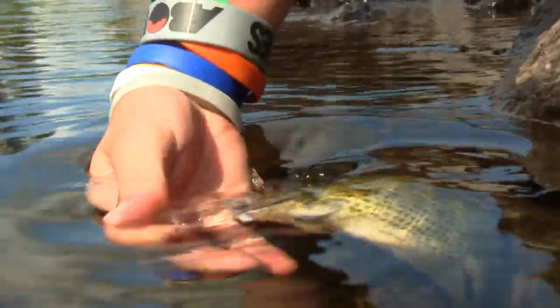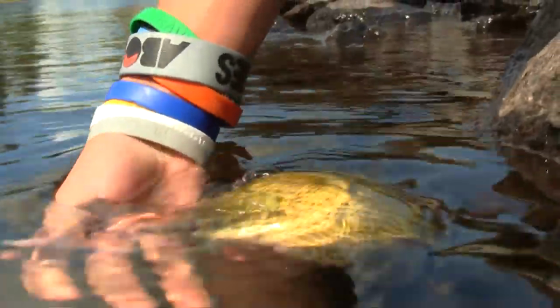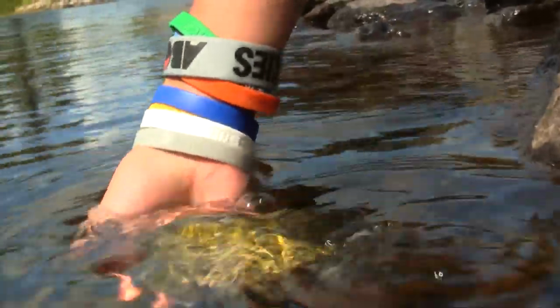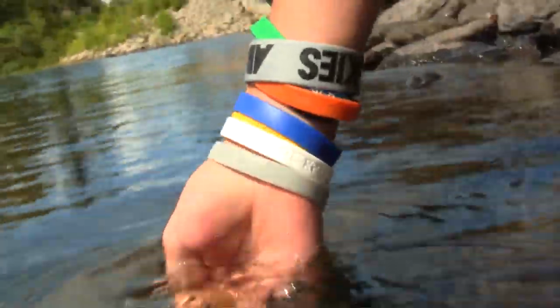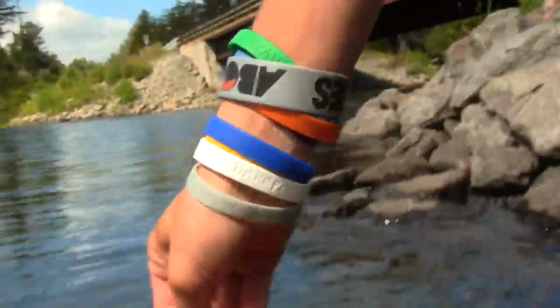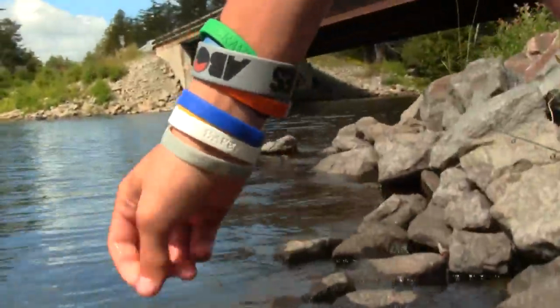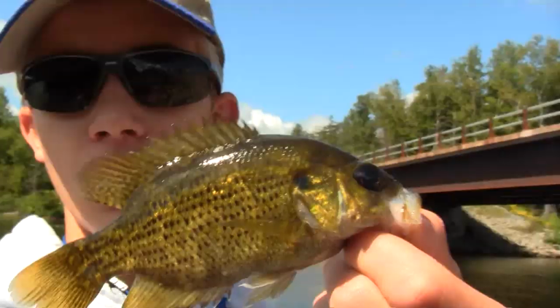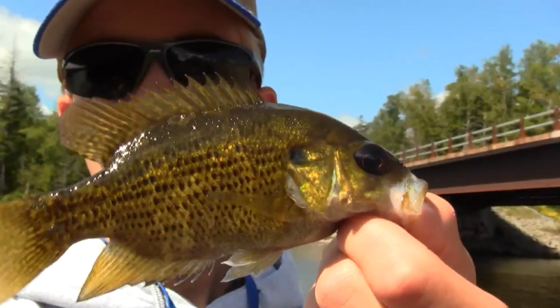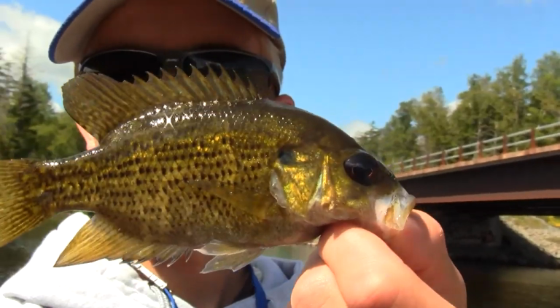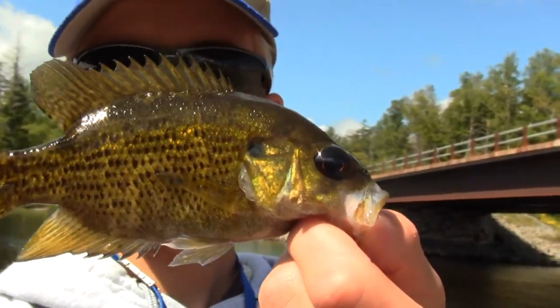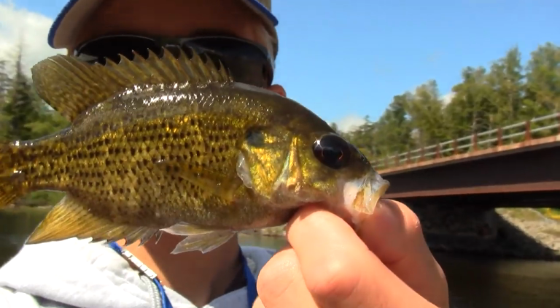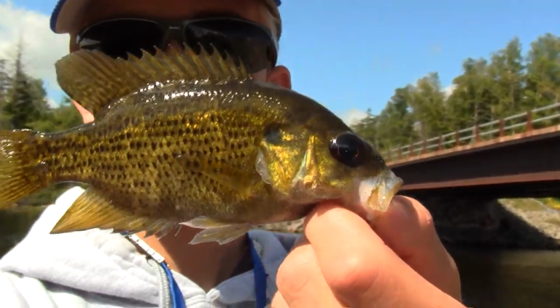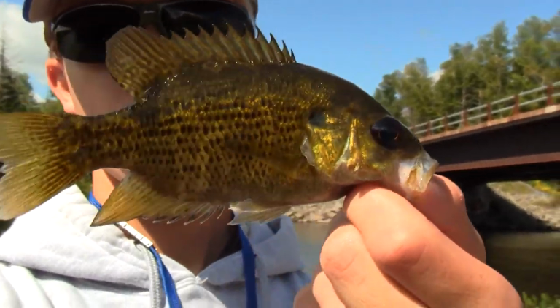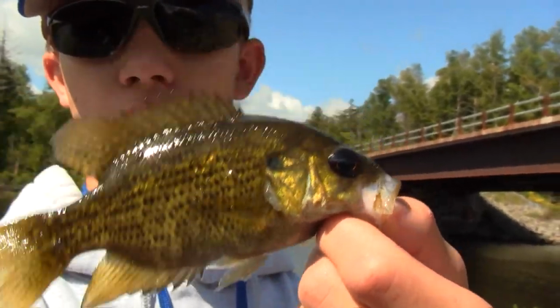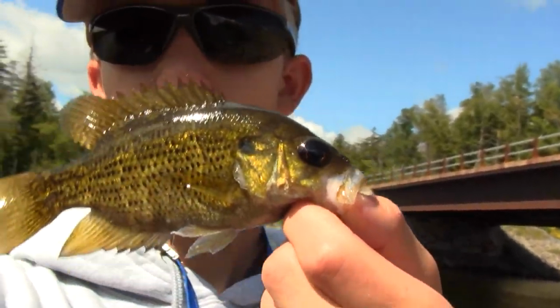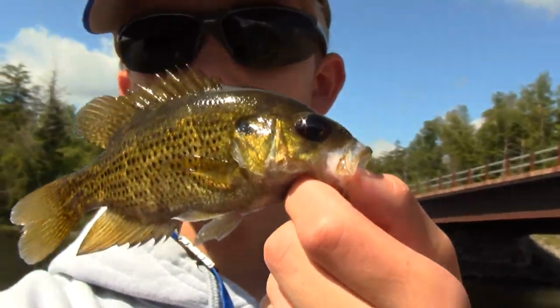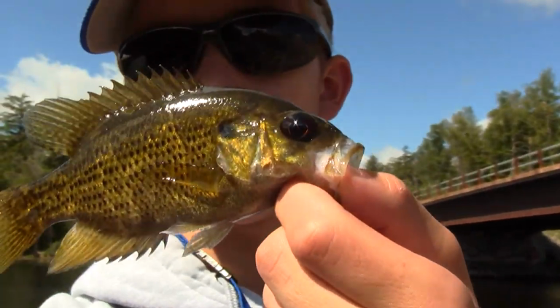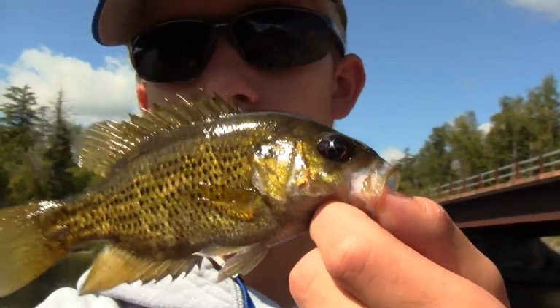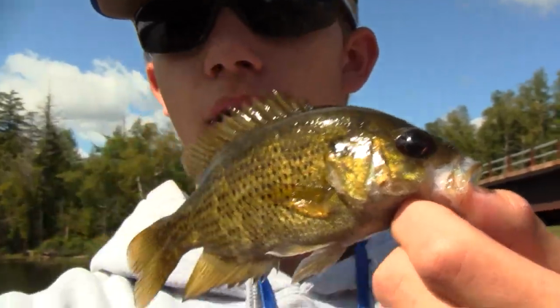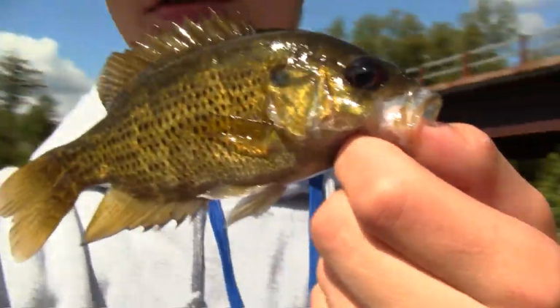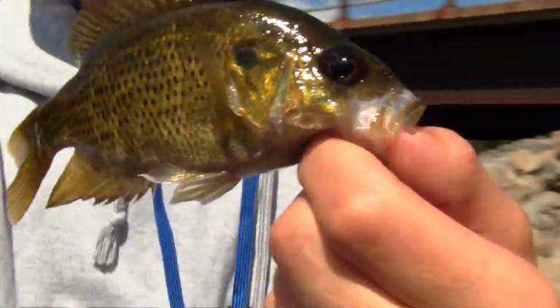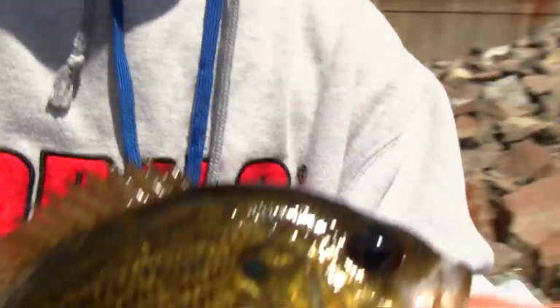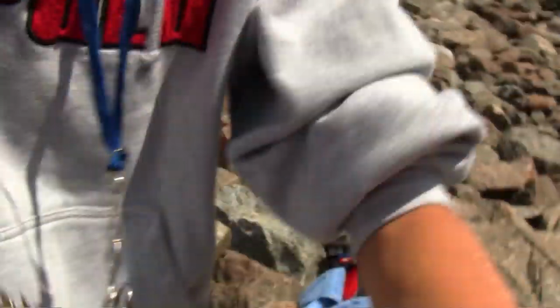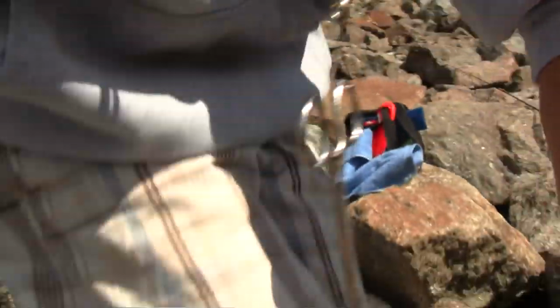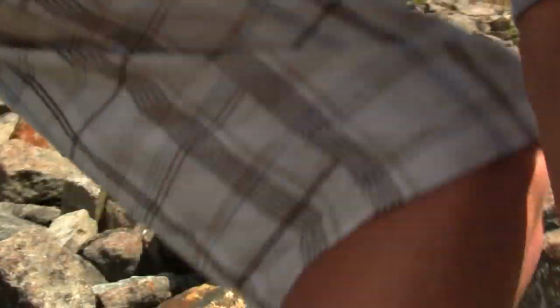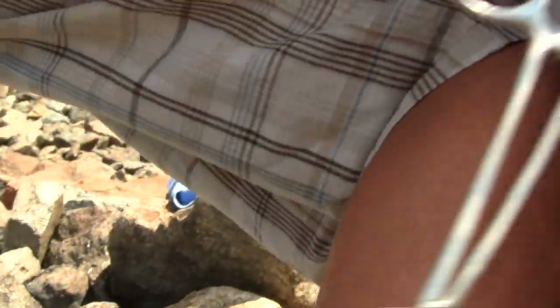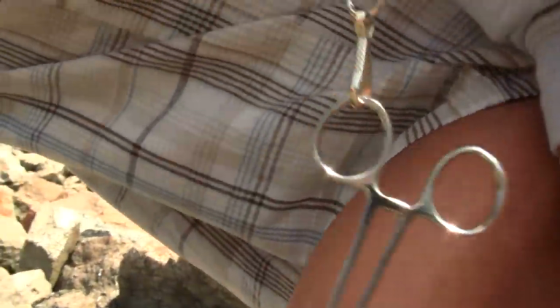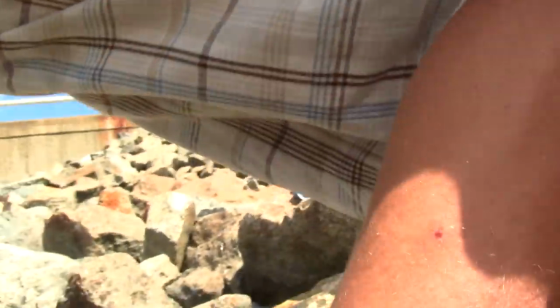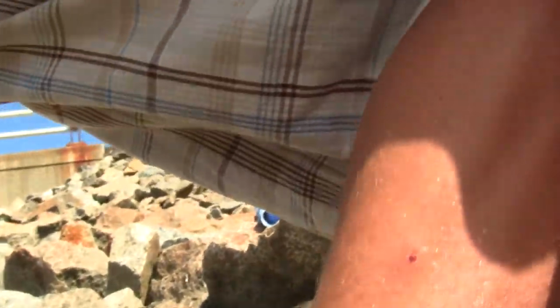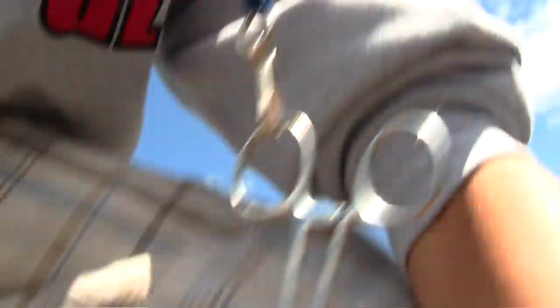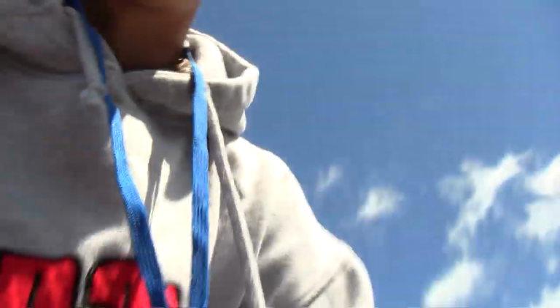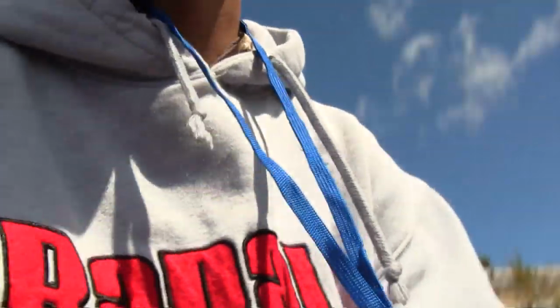Here we go. Alright, third rock bass, very pretty color. Alright, he is five inches.